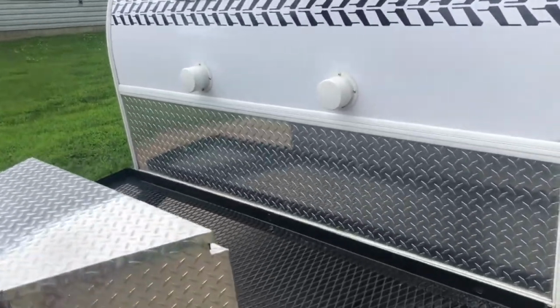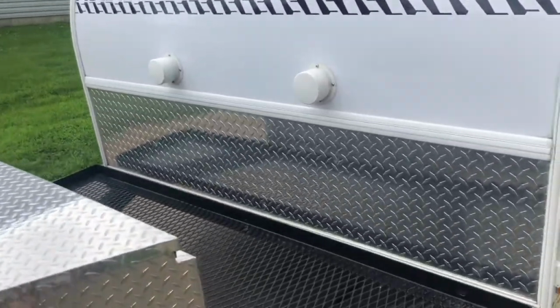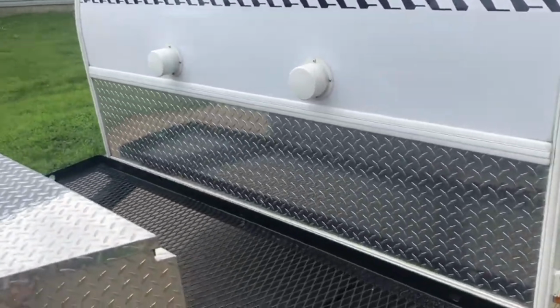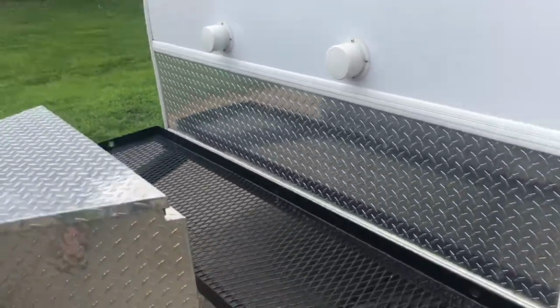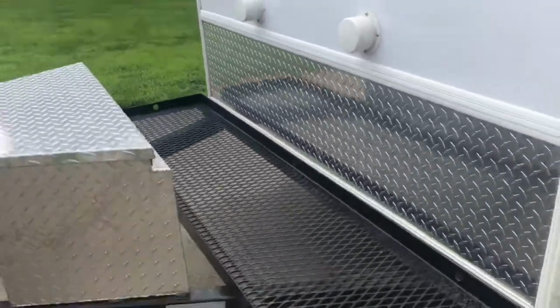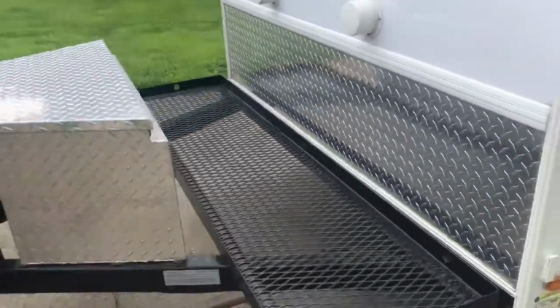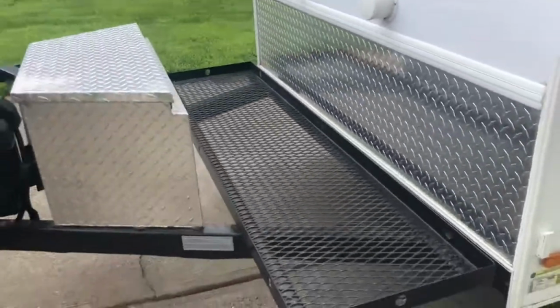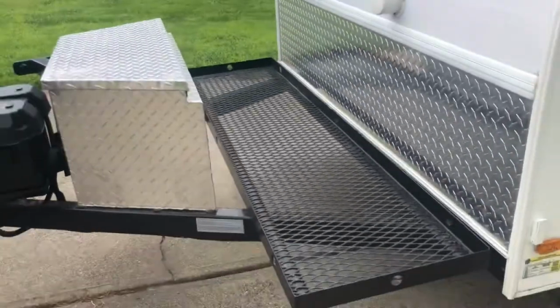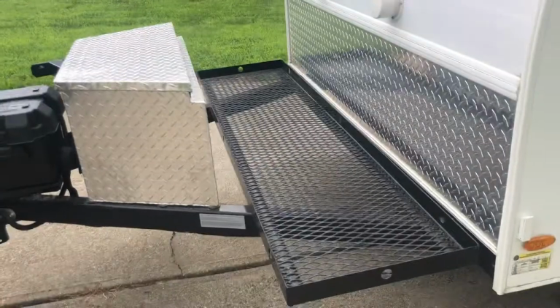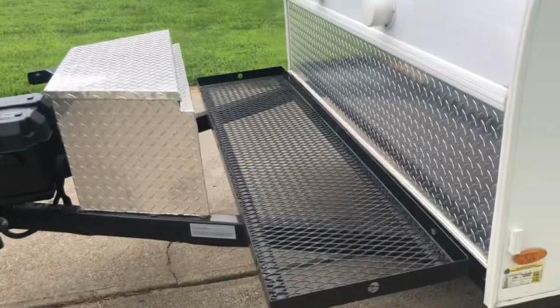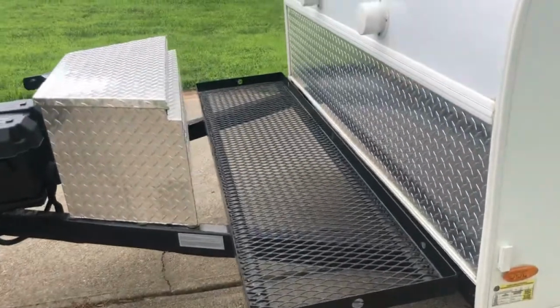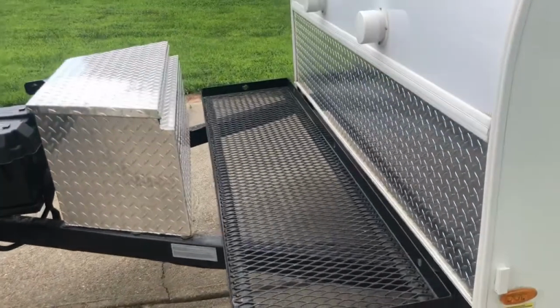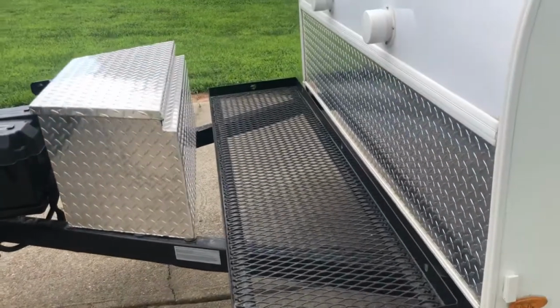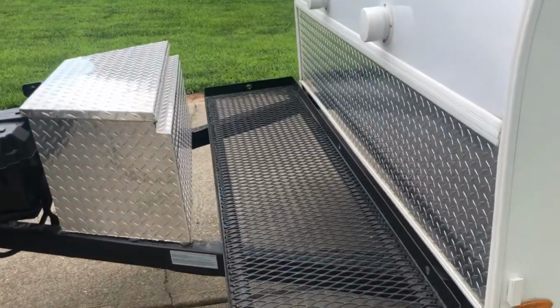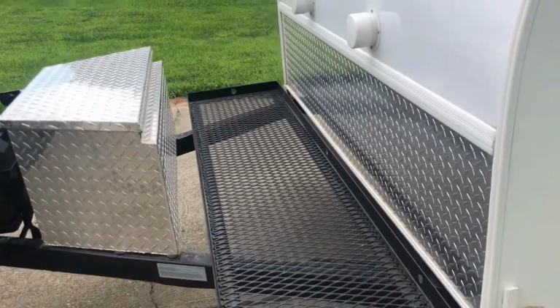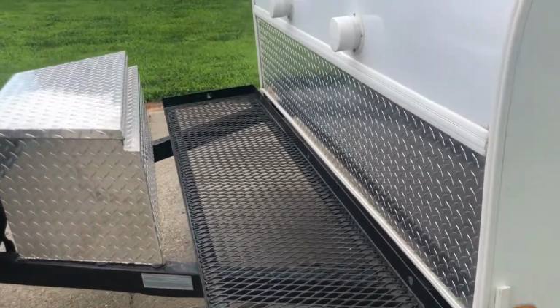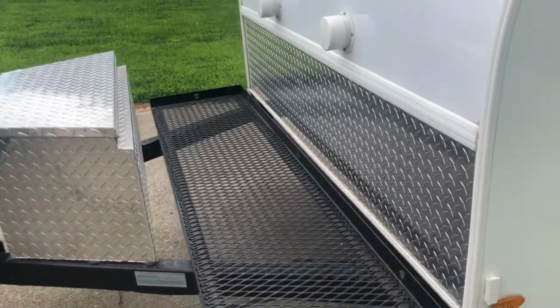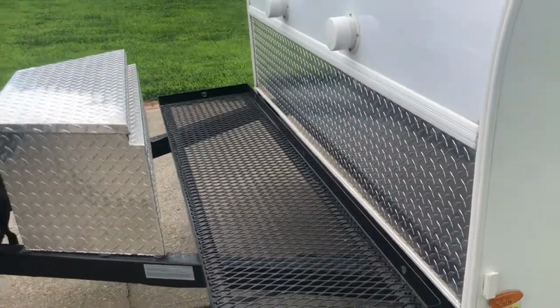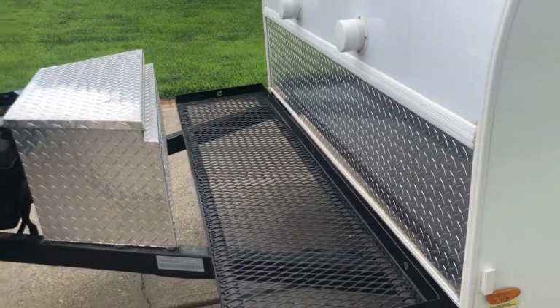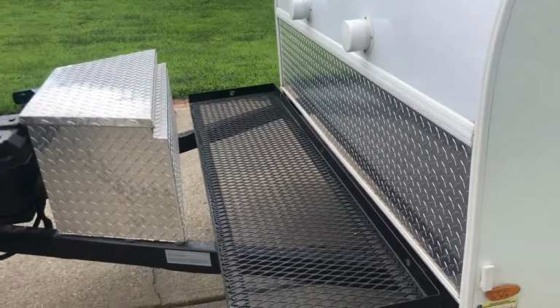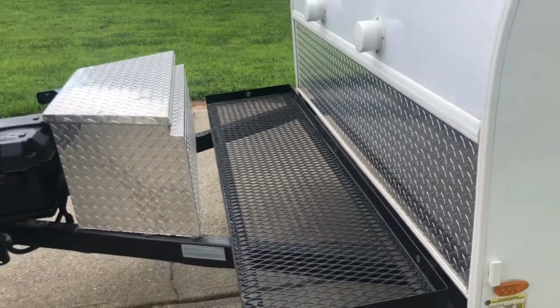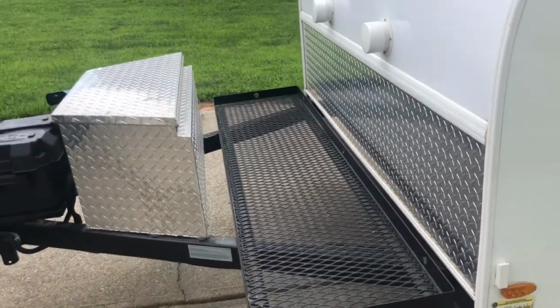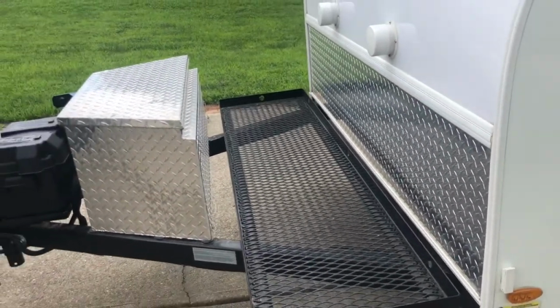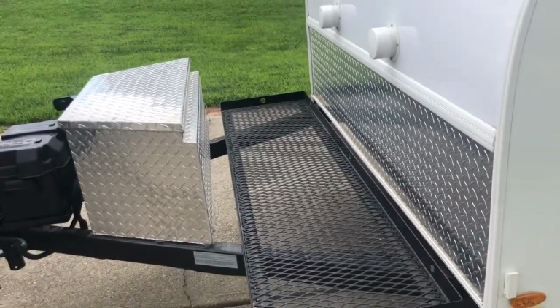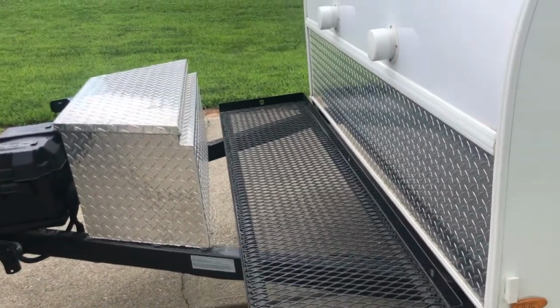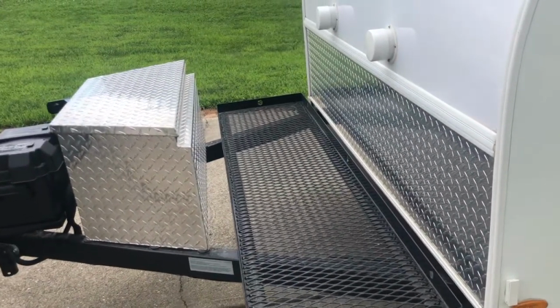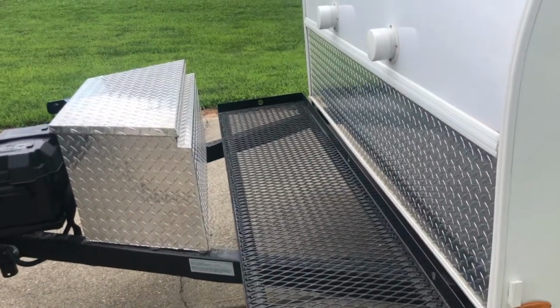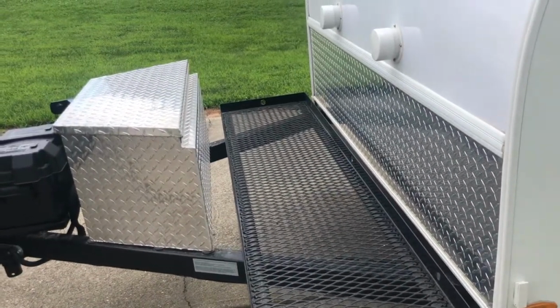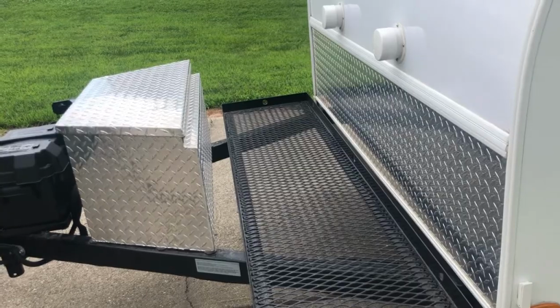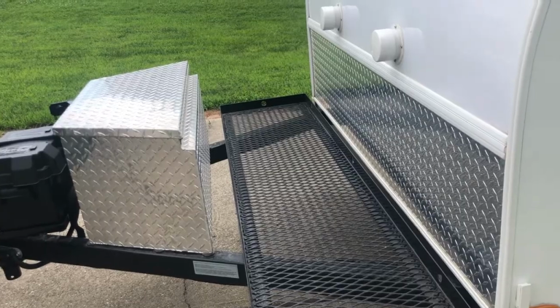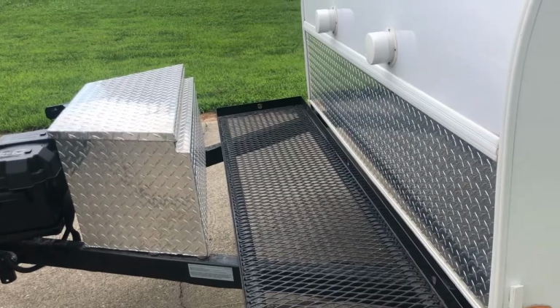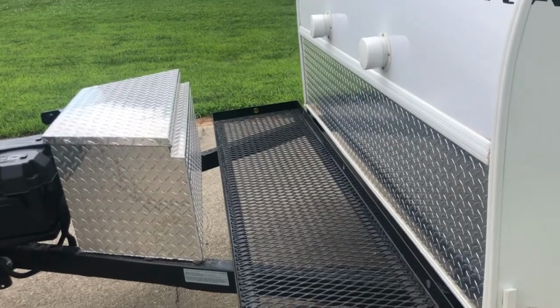This particular model comes with the tray here. It does not have onboard refrigeration or a cooler — I foresee a Yeti Tundra 65 in the future.